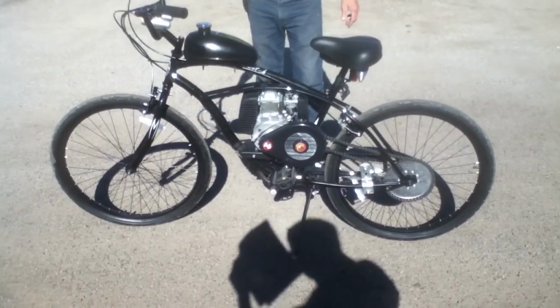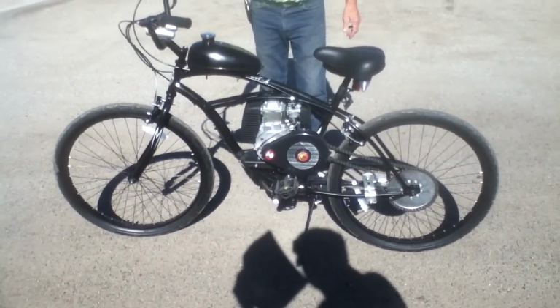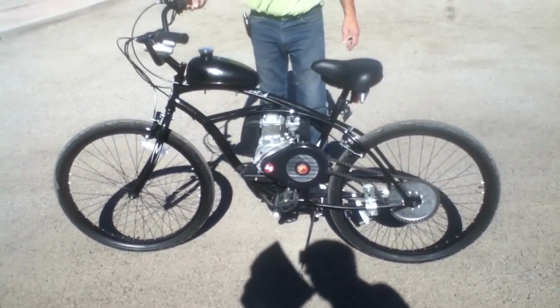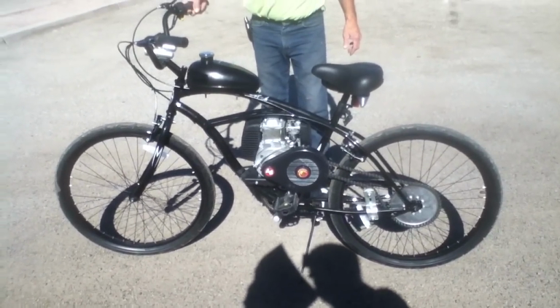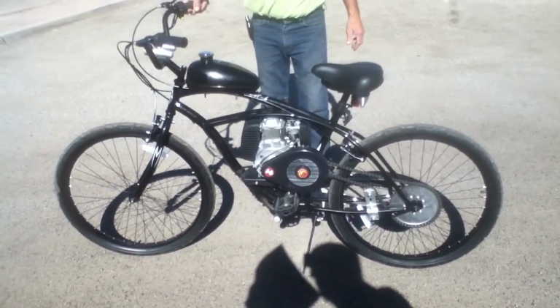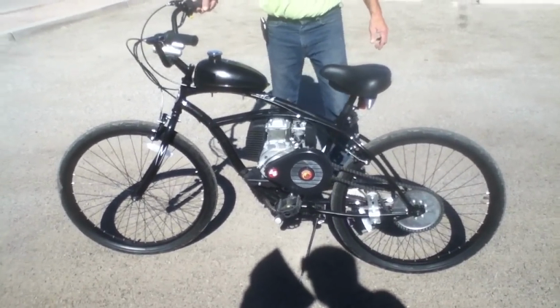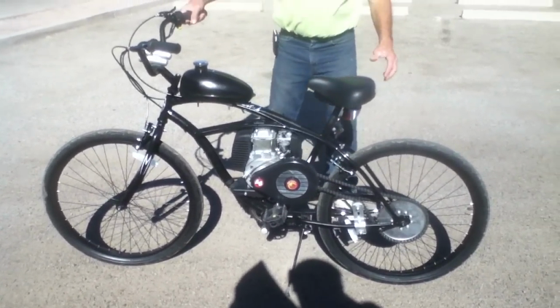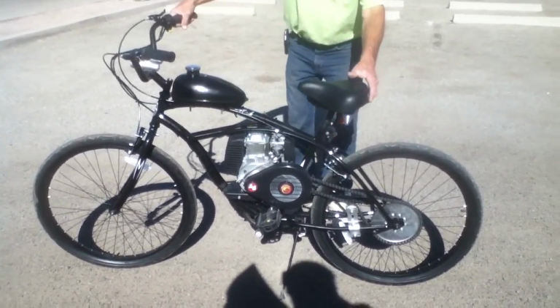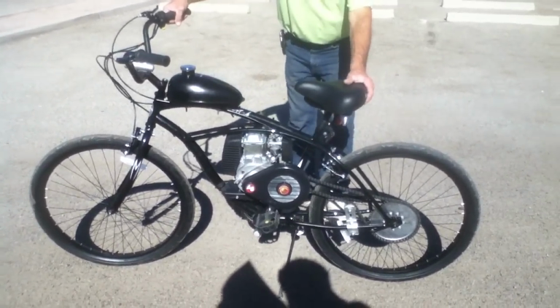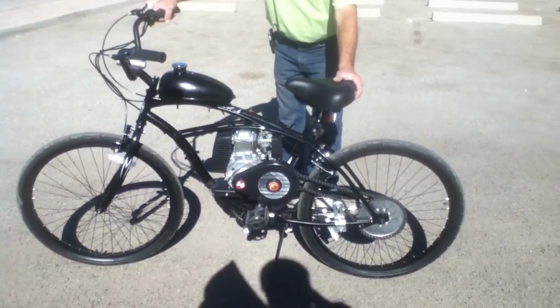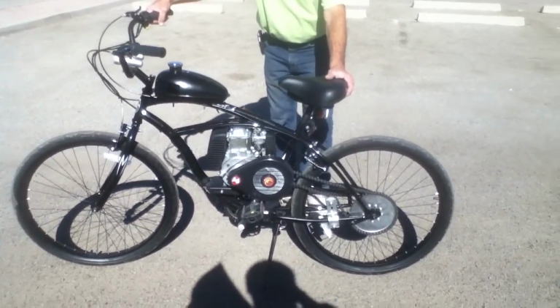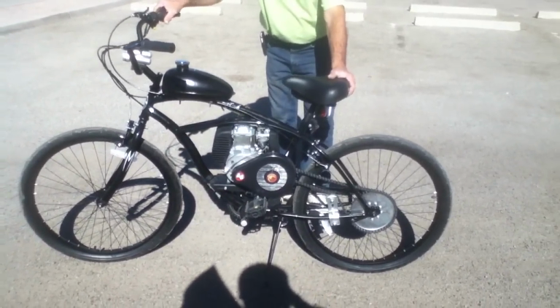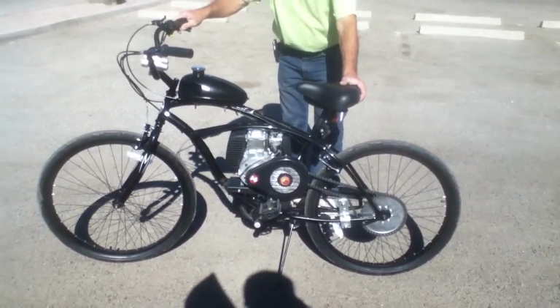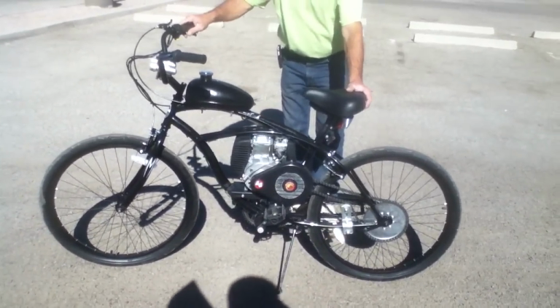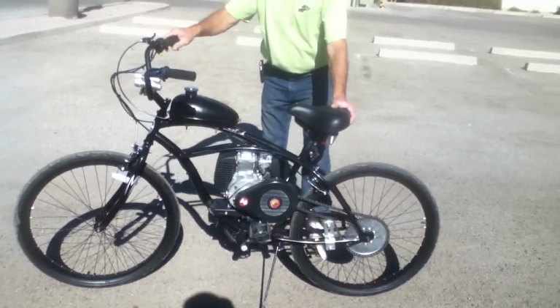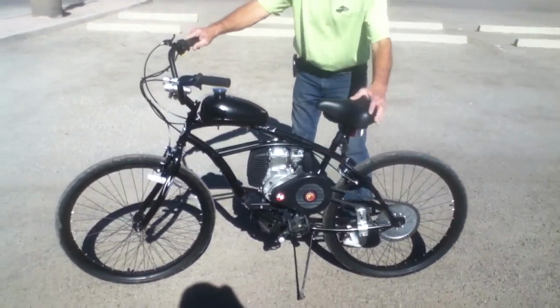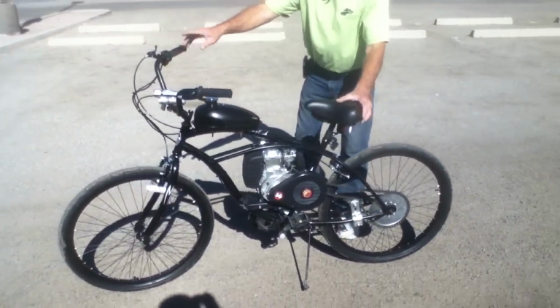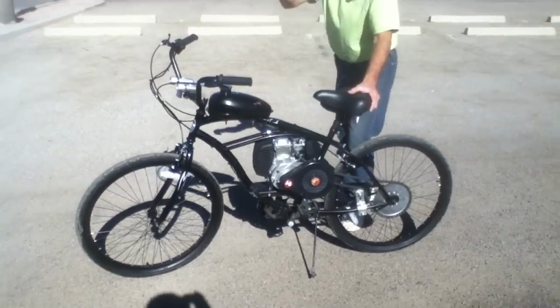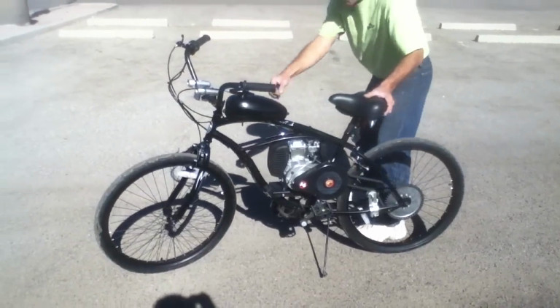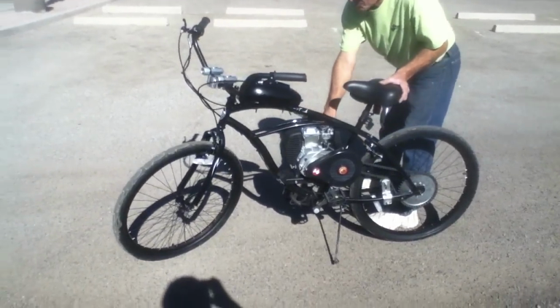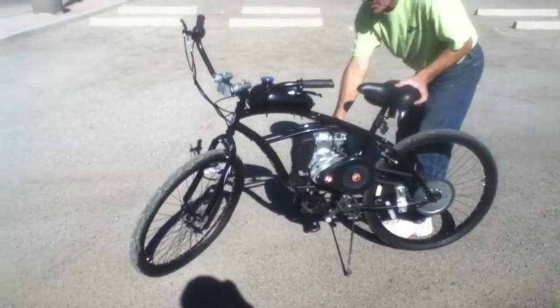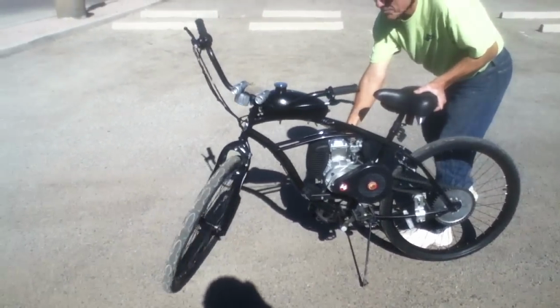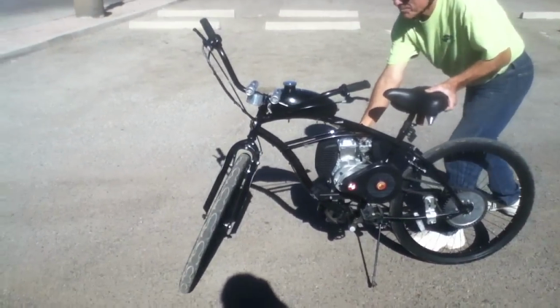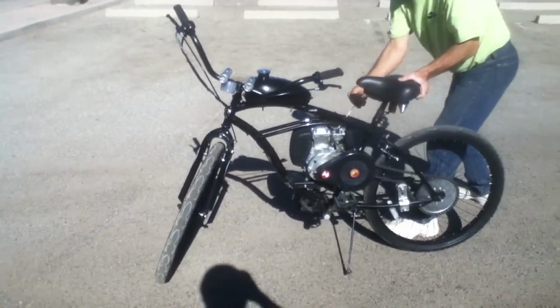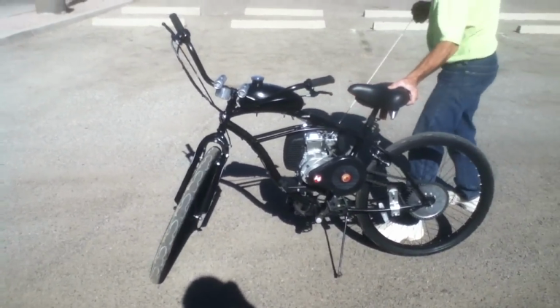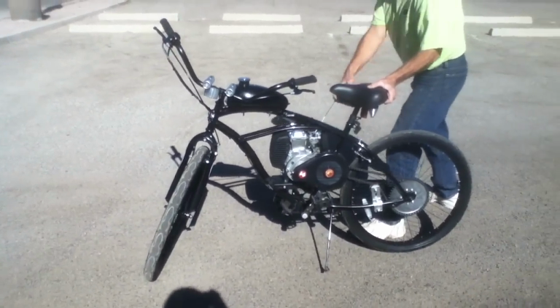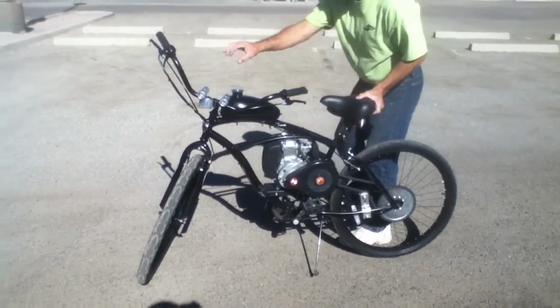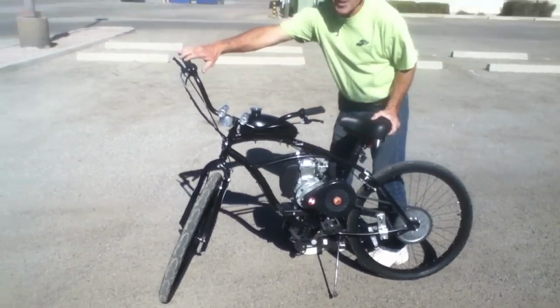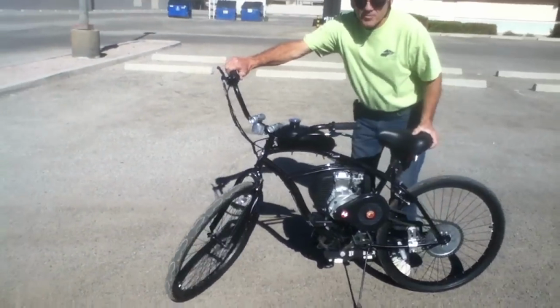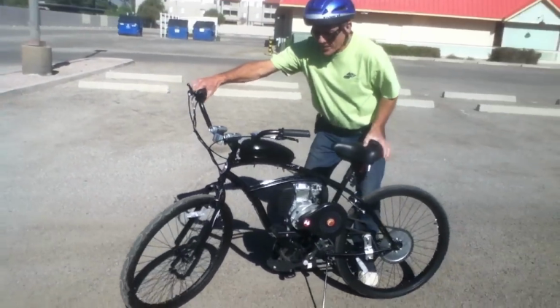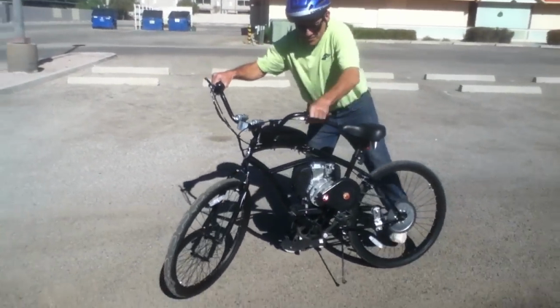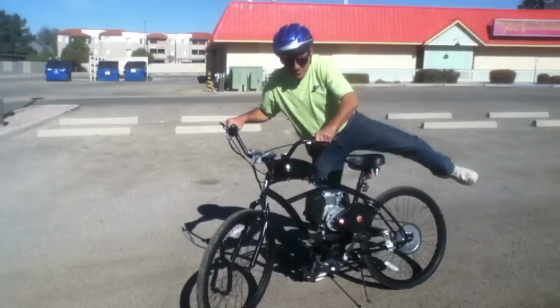We're going to go ahead and demonstrate the performance of this four-stroke motorized bicycle with a test run down the street. My friend Ernesto has been gracious enough to help me out with this — he's going to go ahead and ride while we watch.